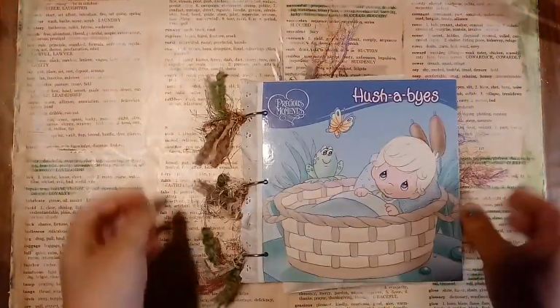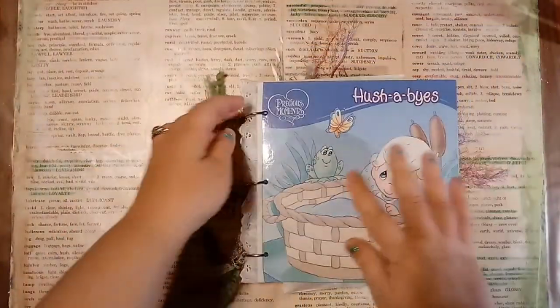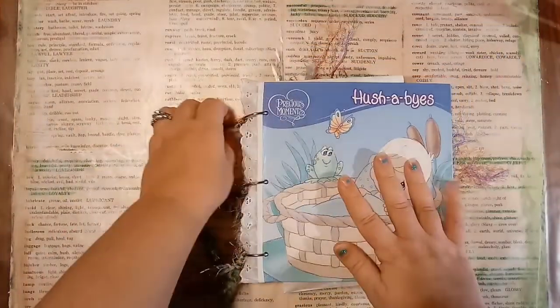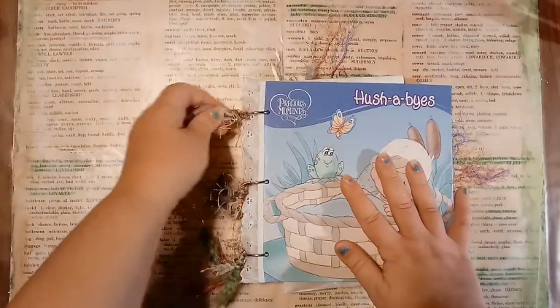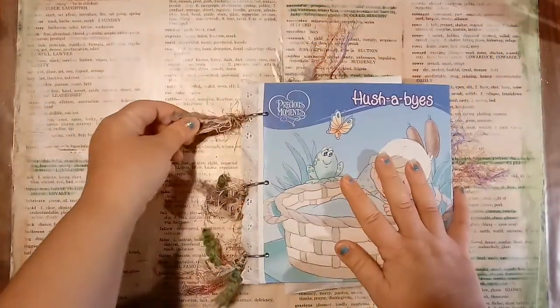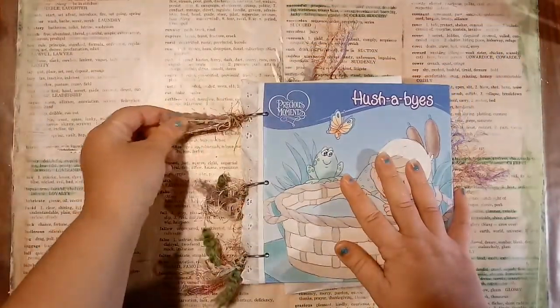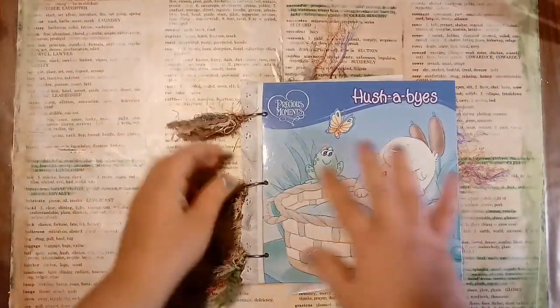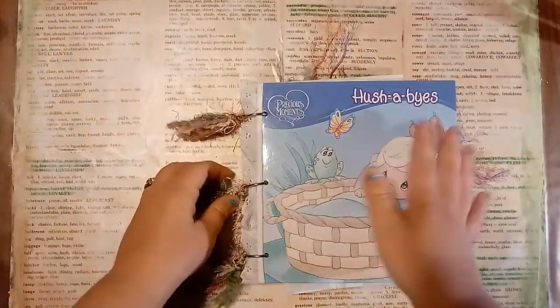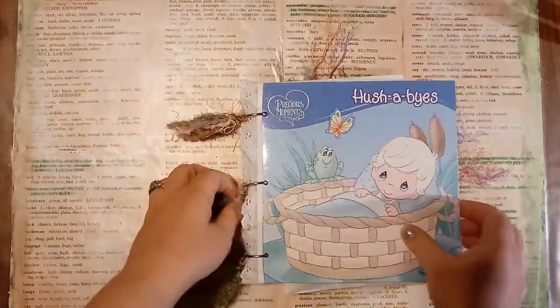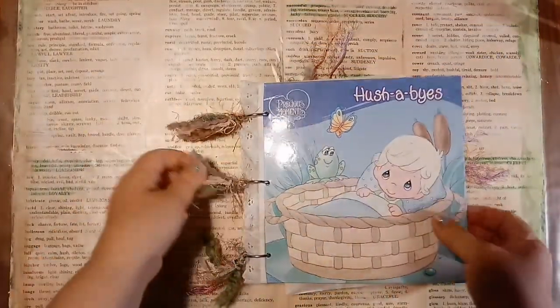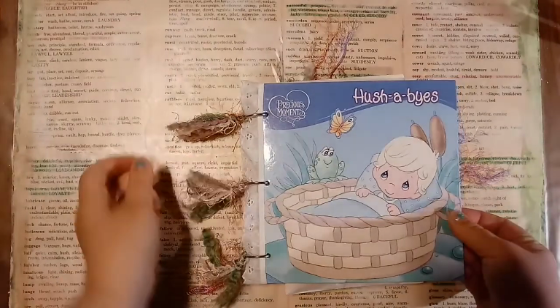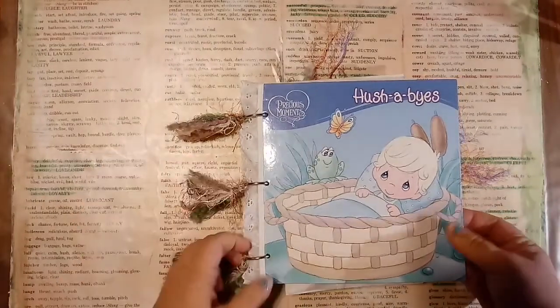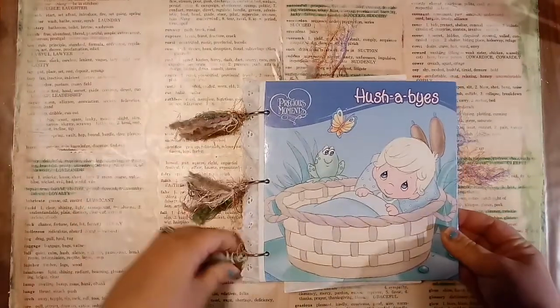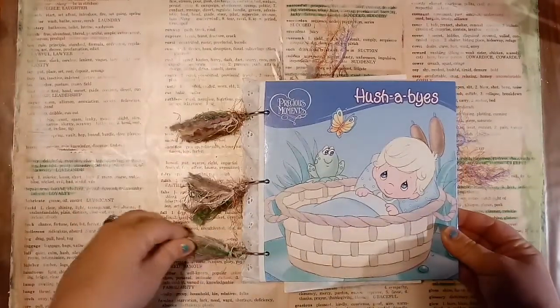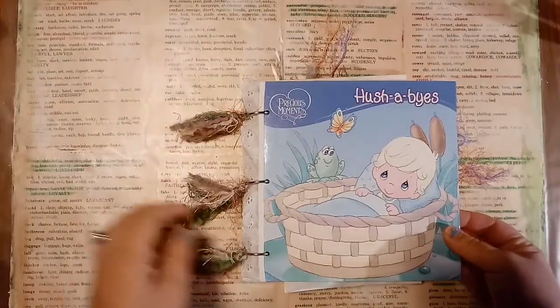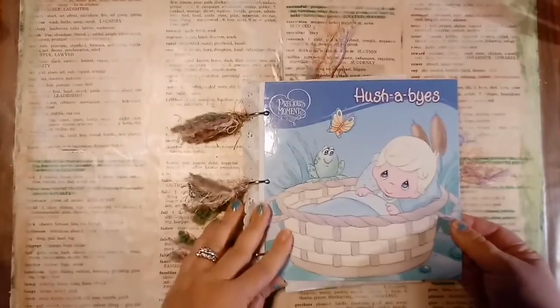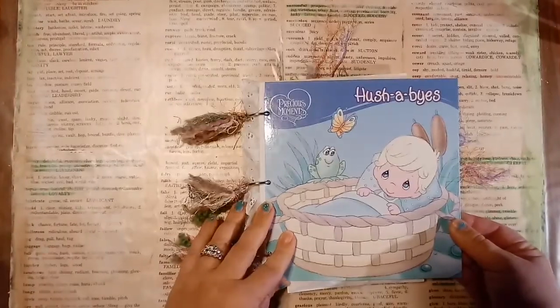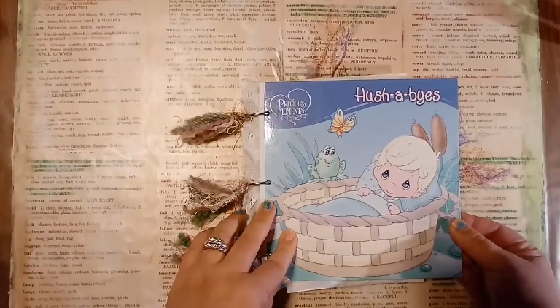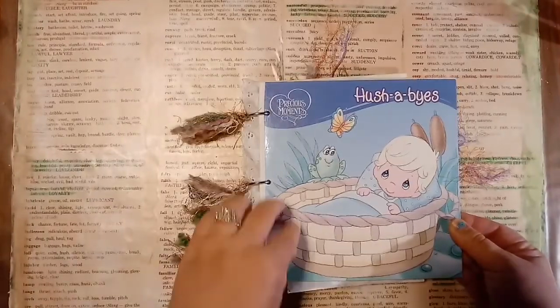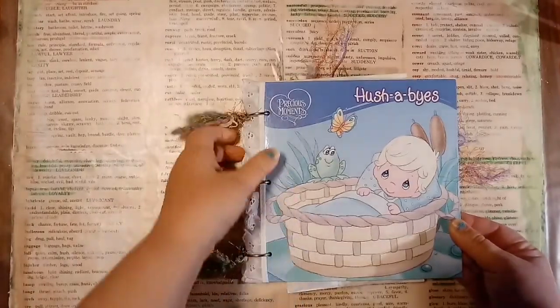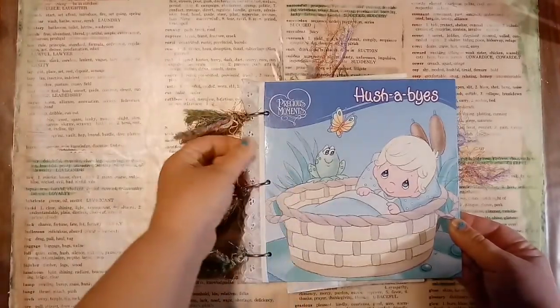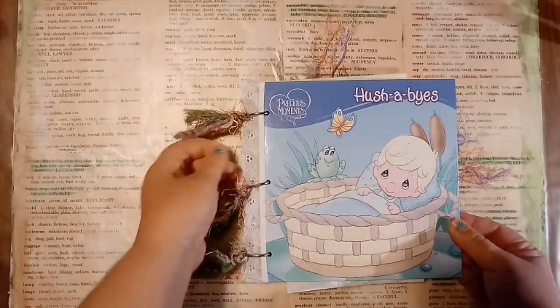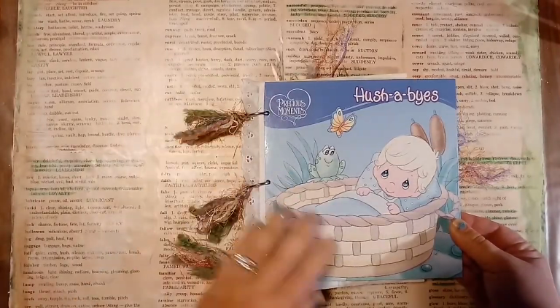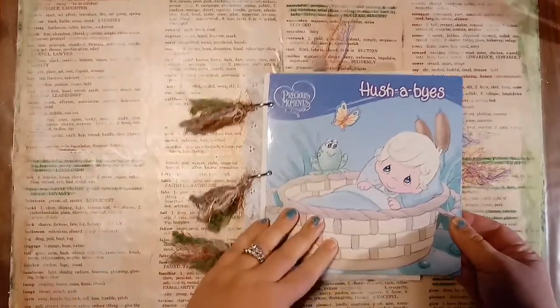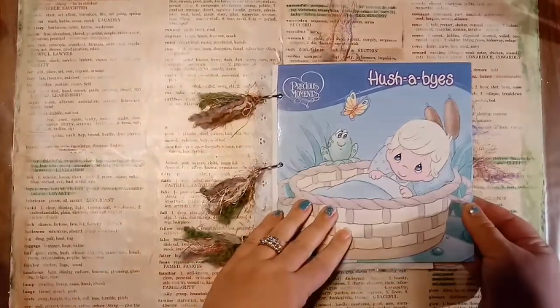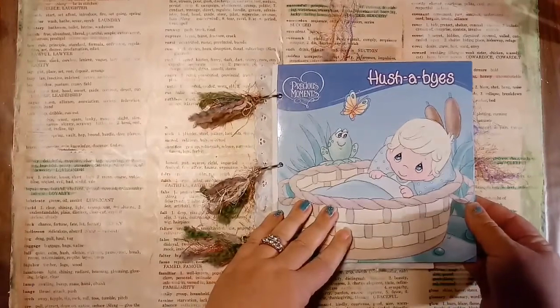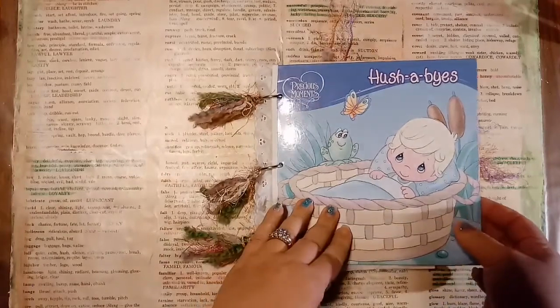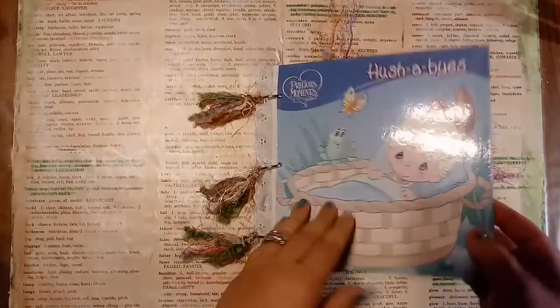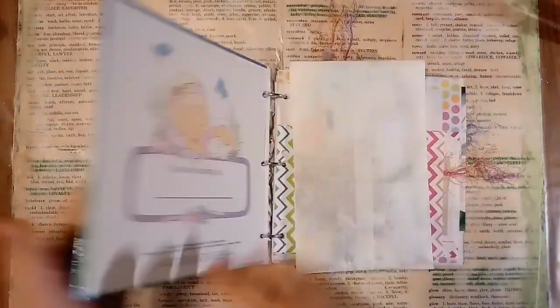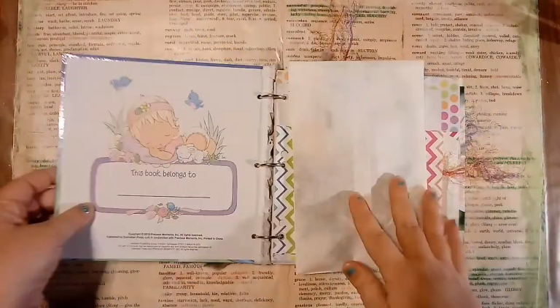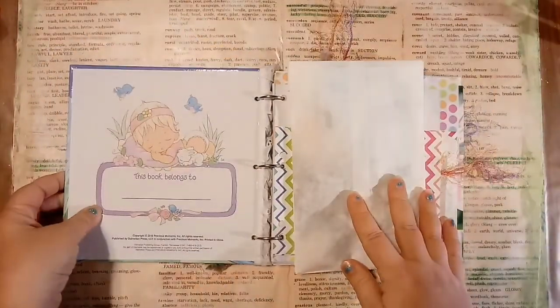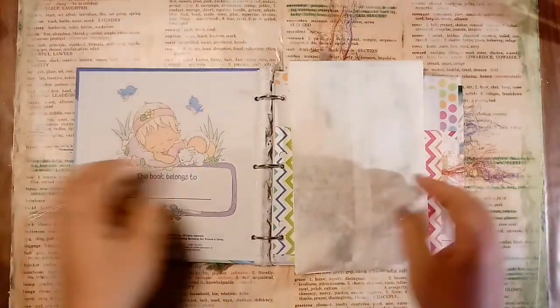And this is a Precious Moments book that I had, and I thought this would just make a beautiful baby book. So, here it is.